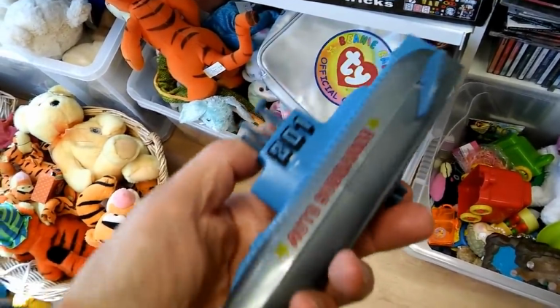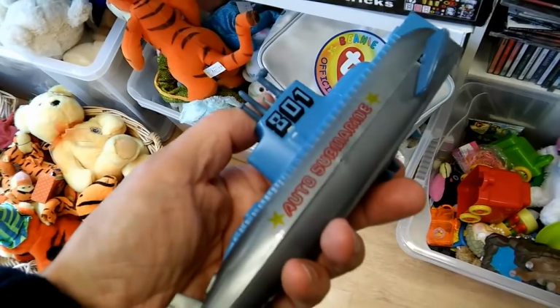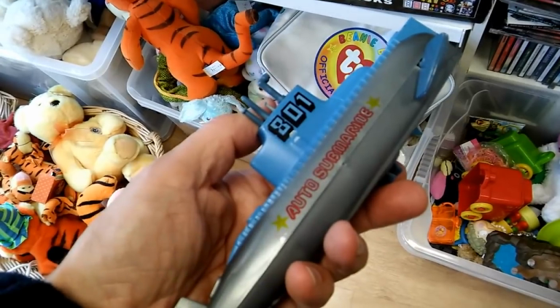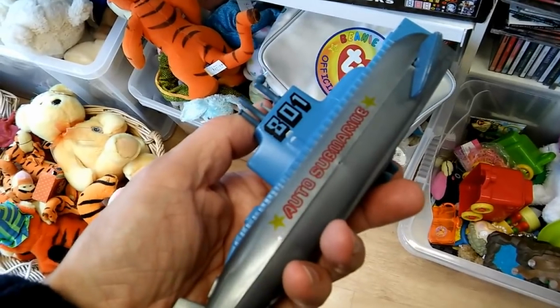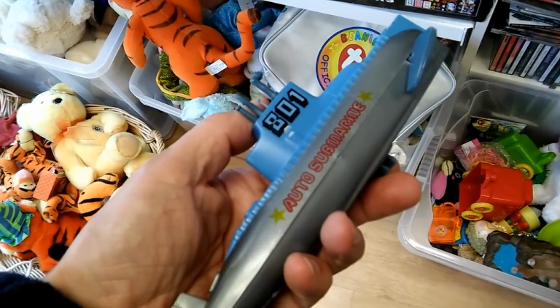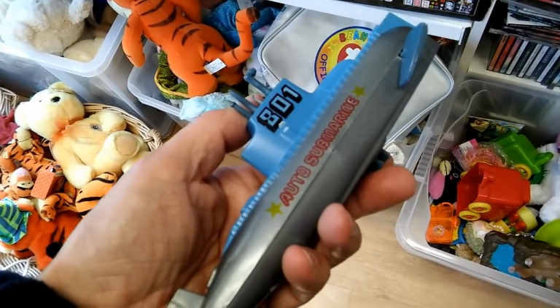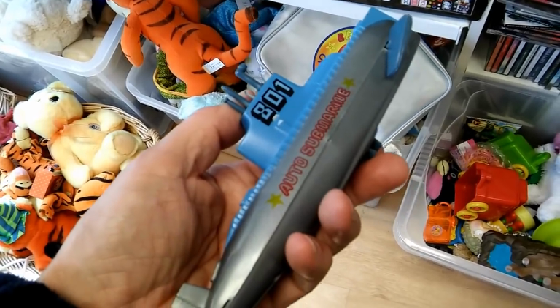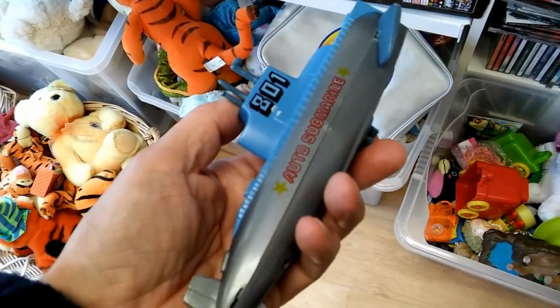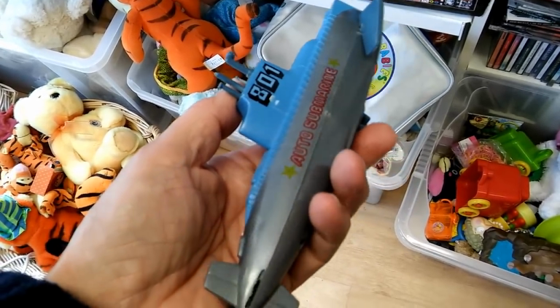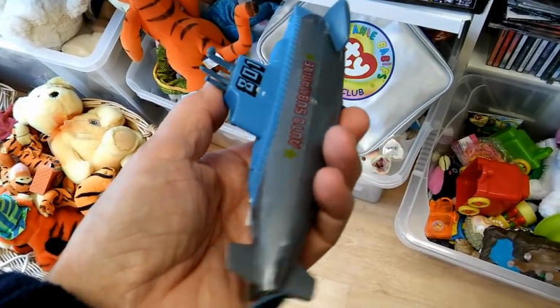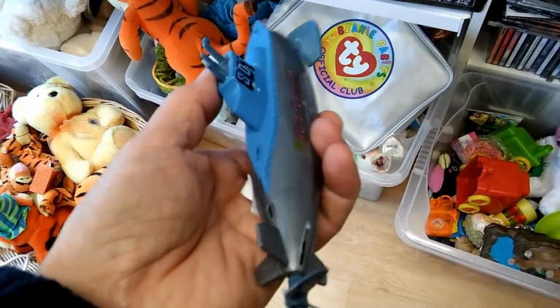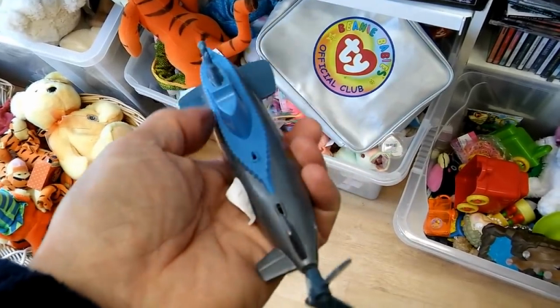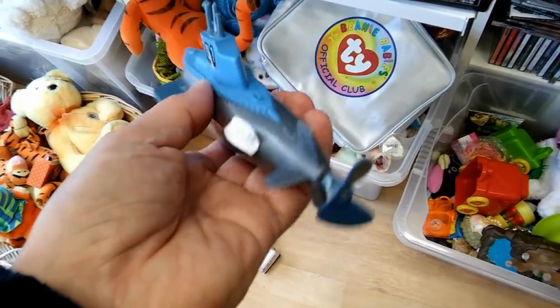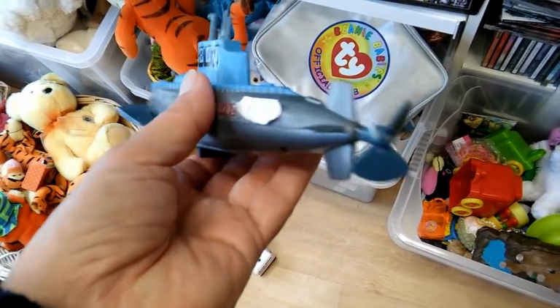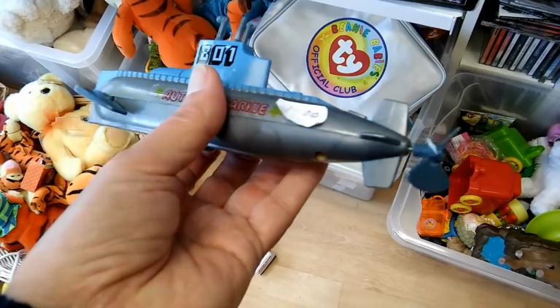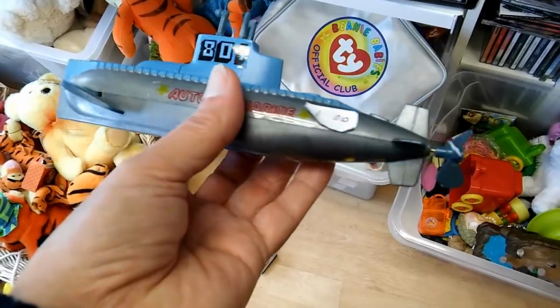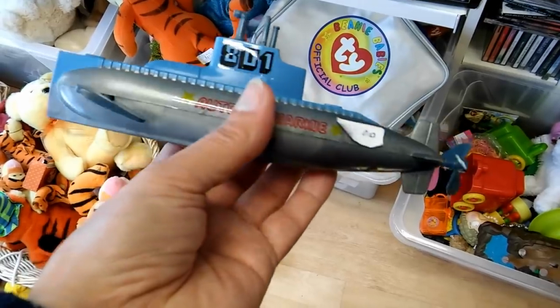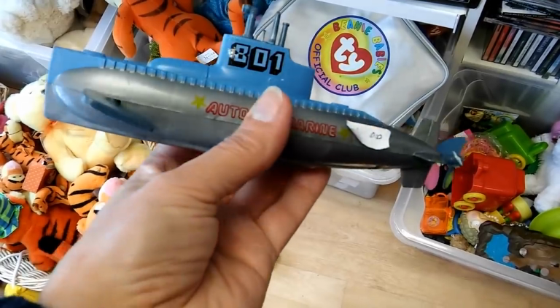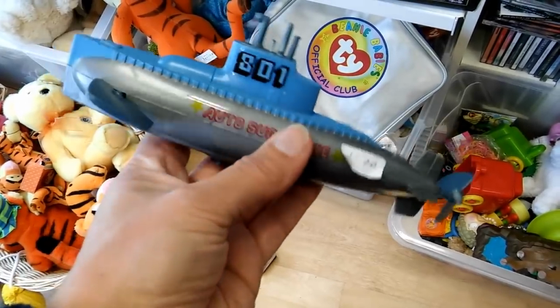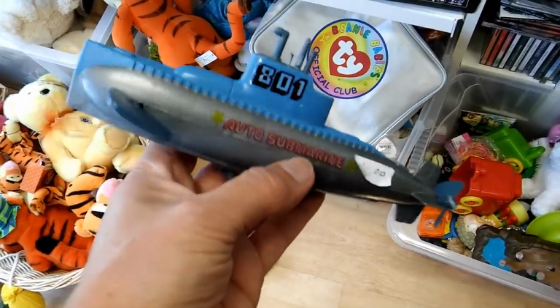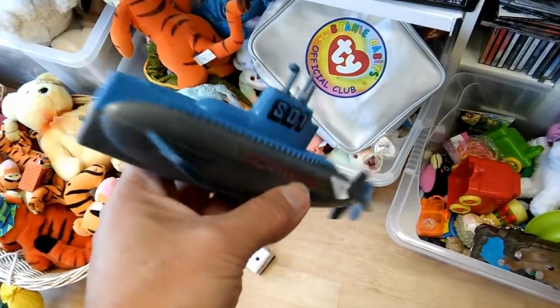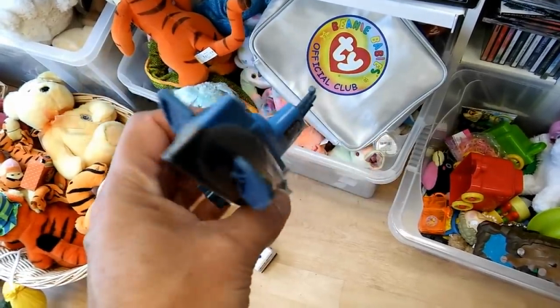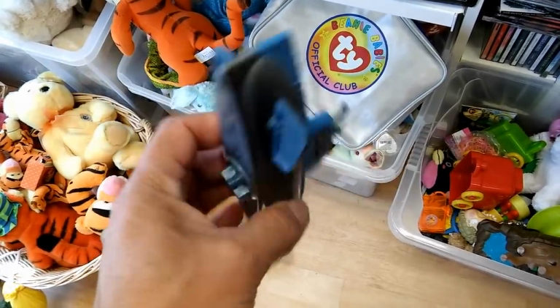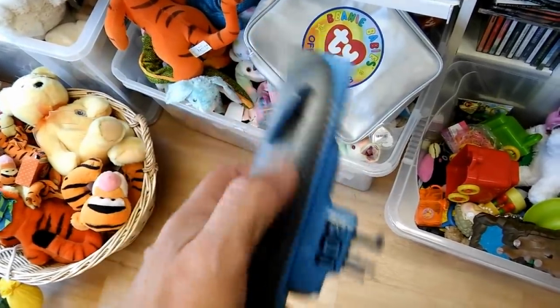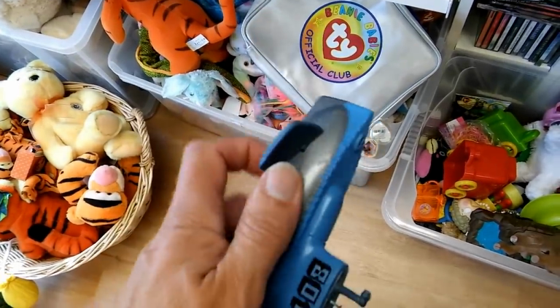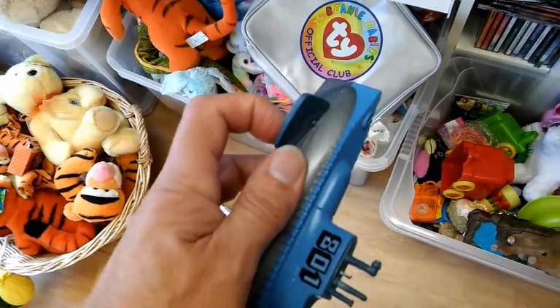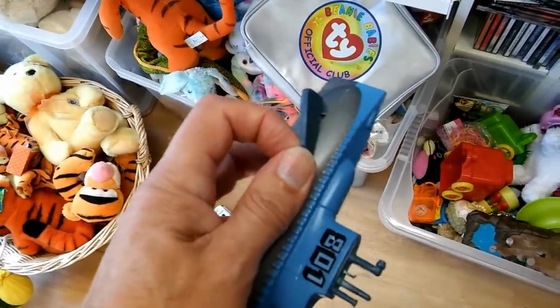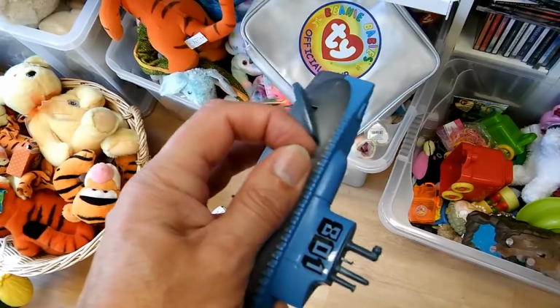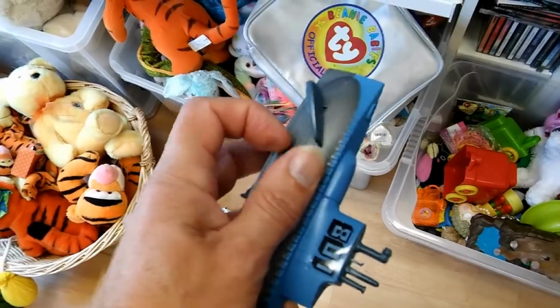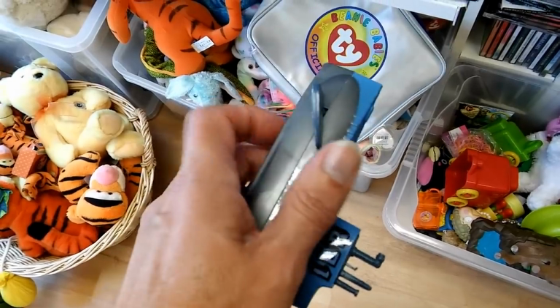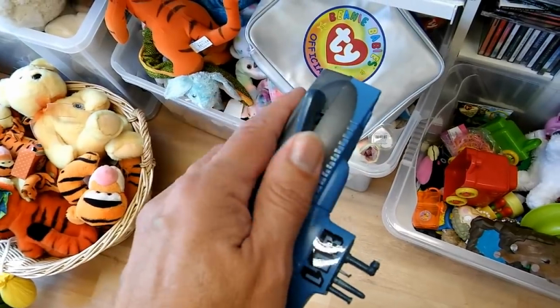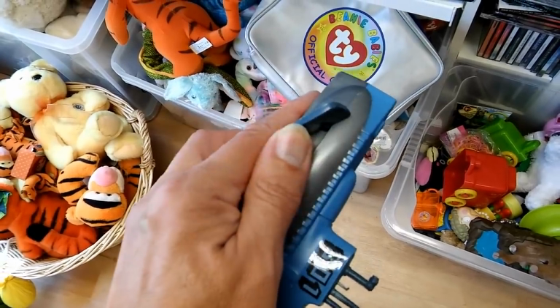The propeller looks like it's been broken quite recently, and the clockwork feels like it's missing a few teeth. I can wind it up, and I can get it to move a bit.